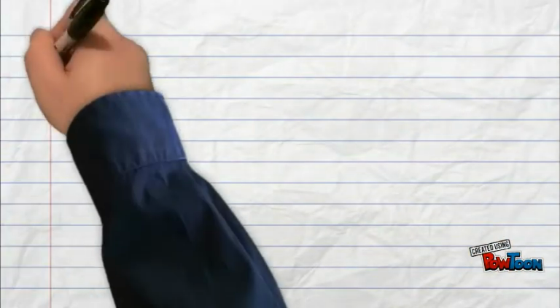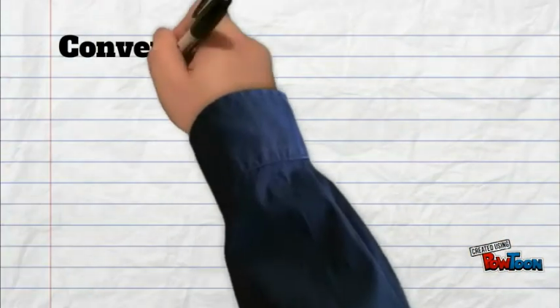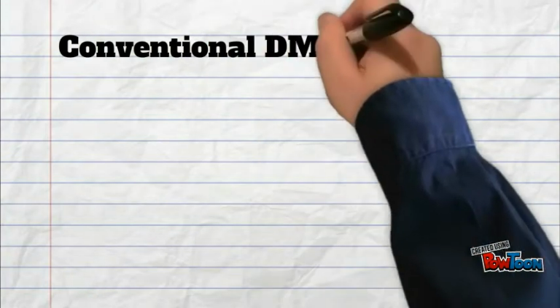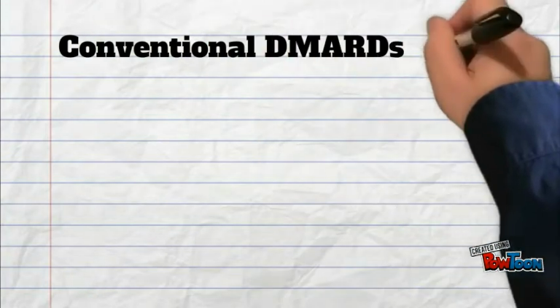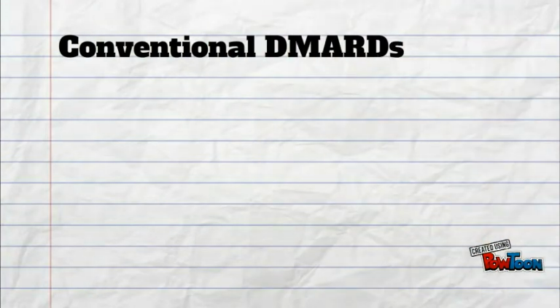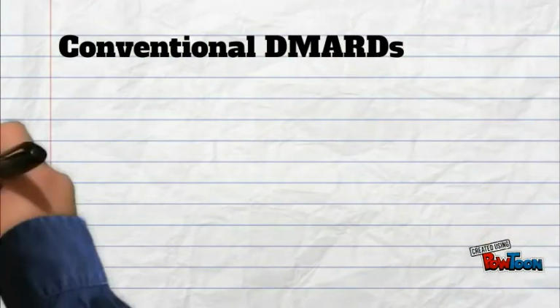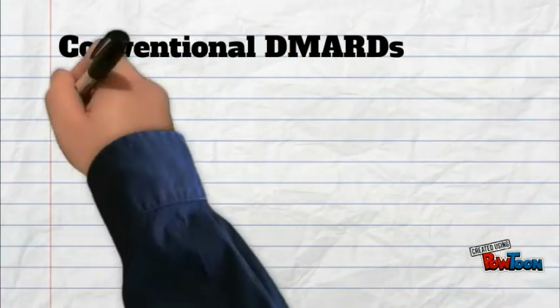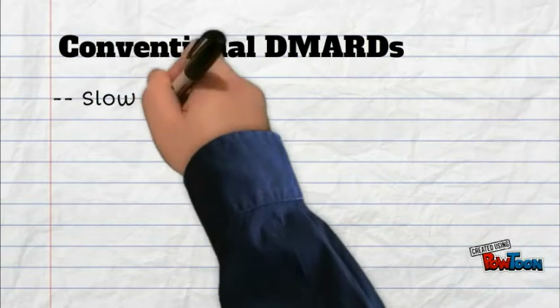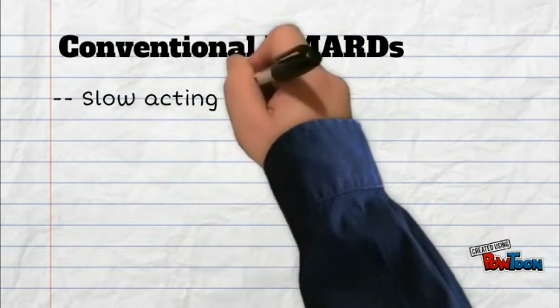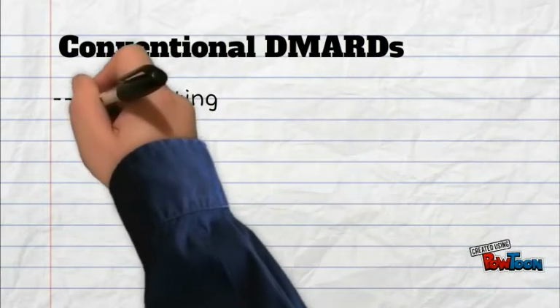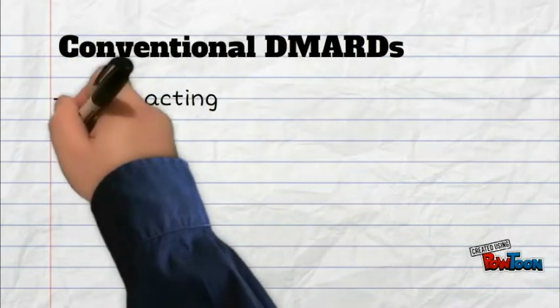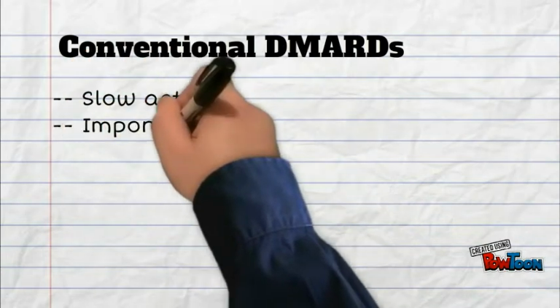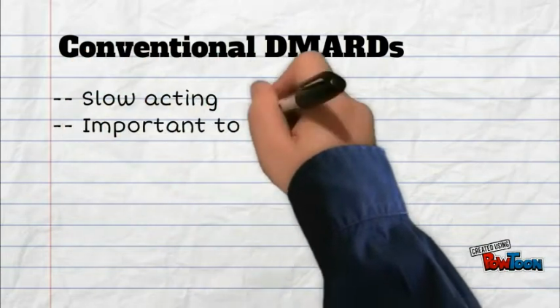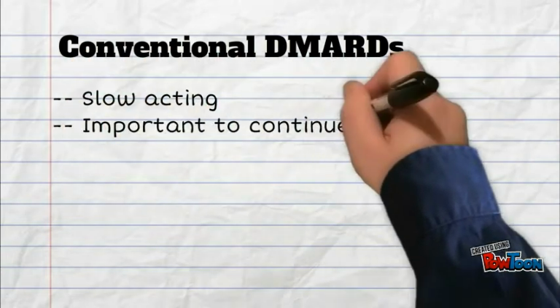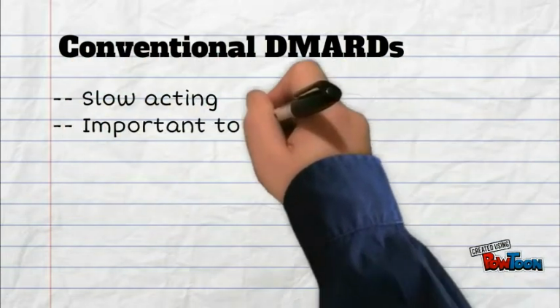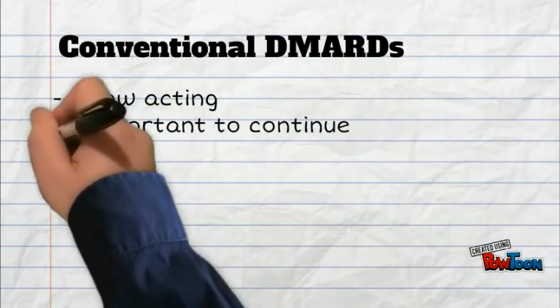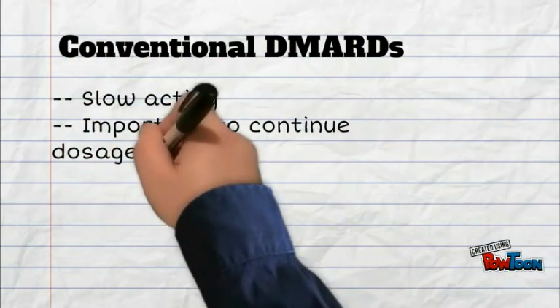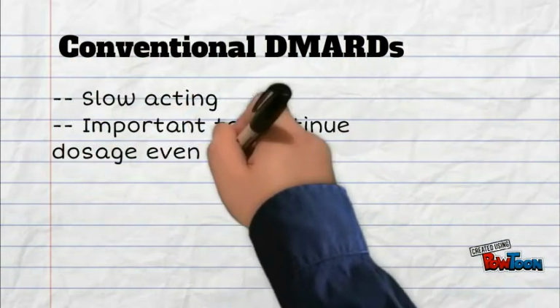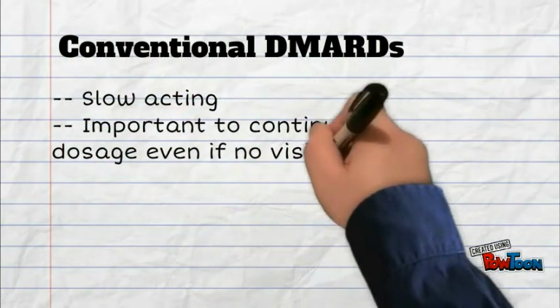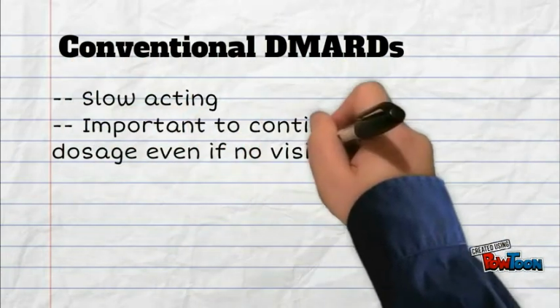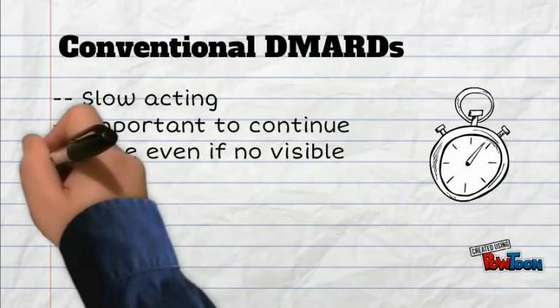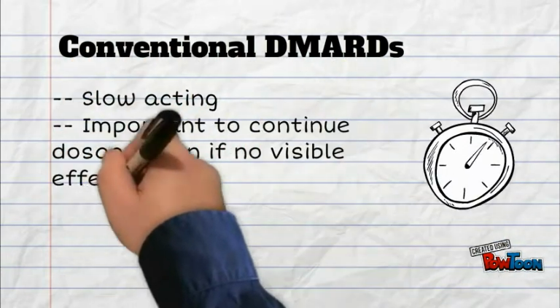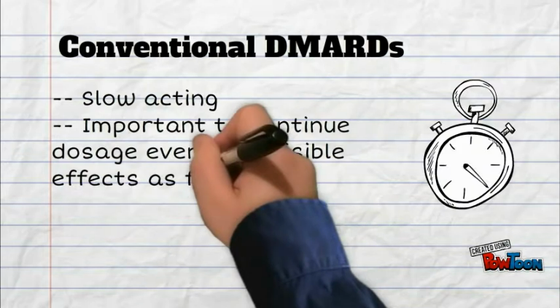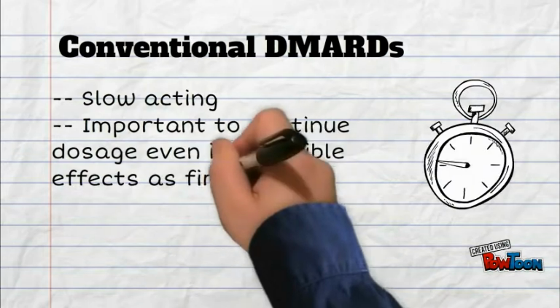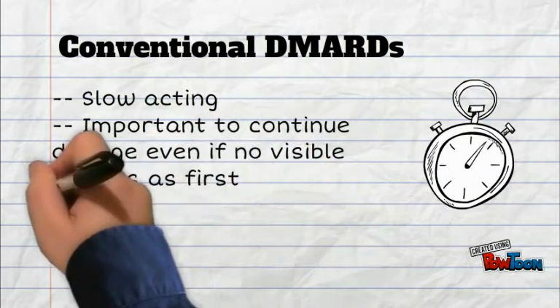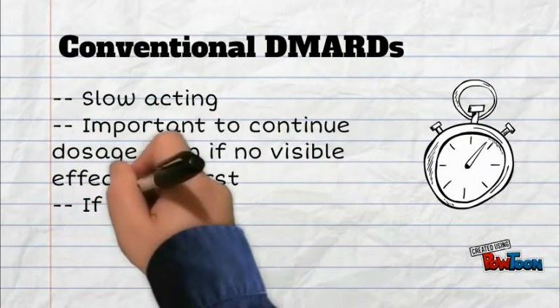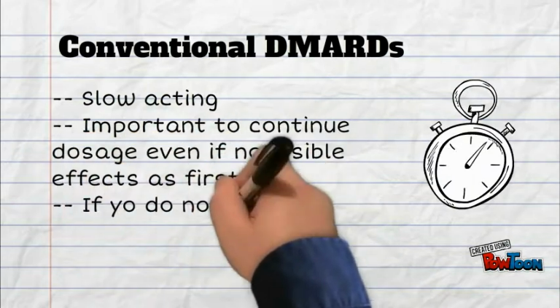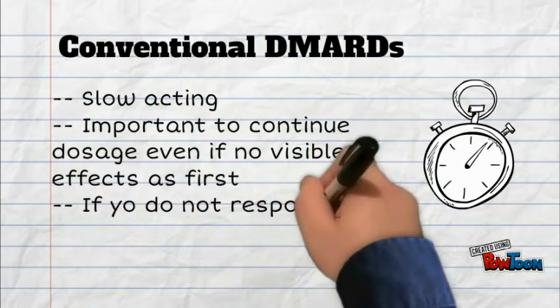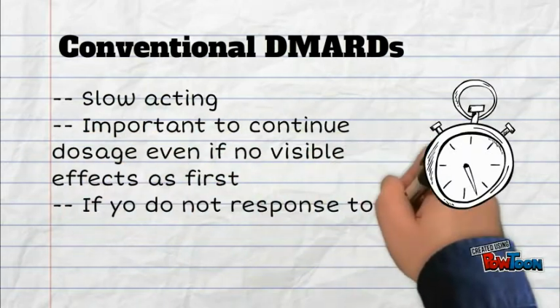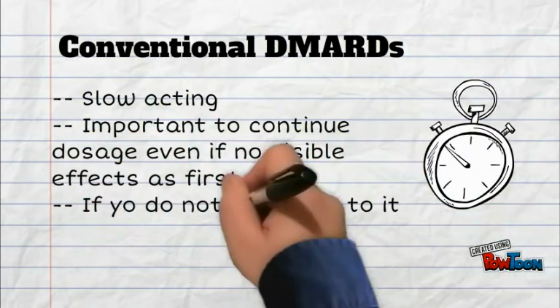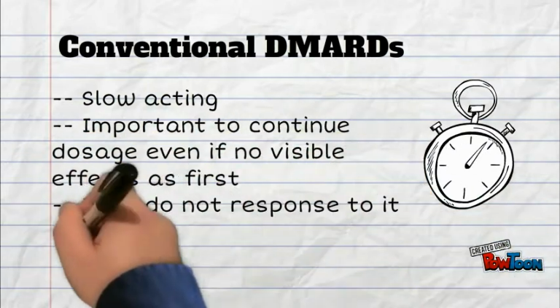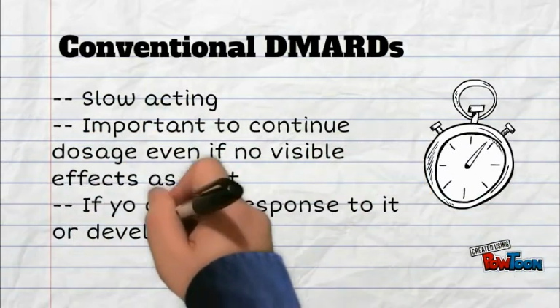Conventional DMARDs are slow in acting. It is important to continue dosage even though visible effects are not seen at first. See a doctor if this is an issue.